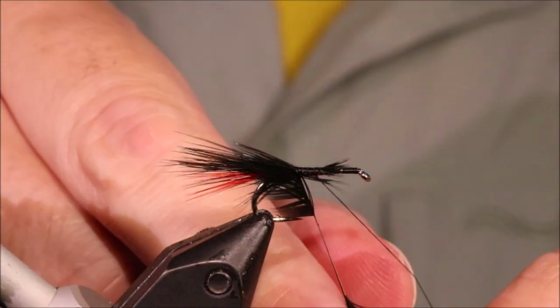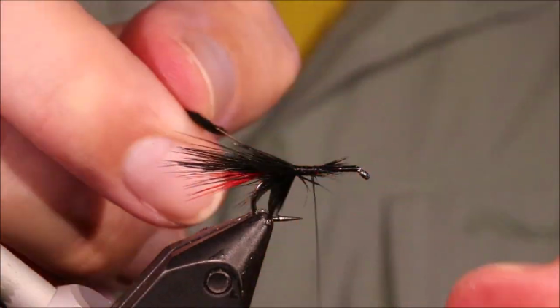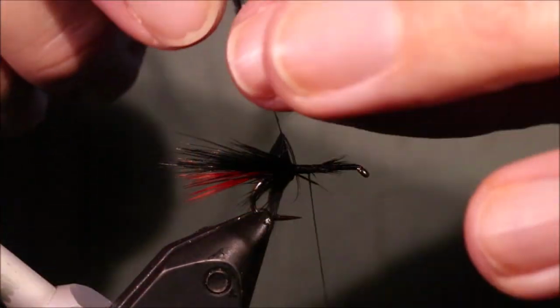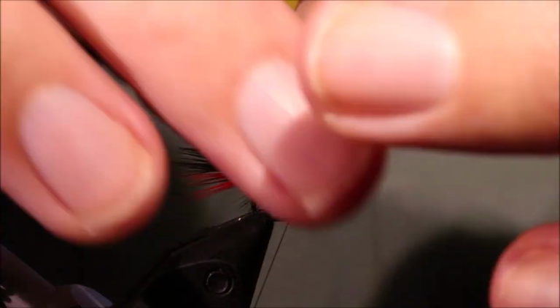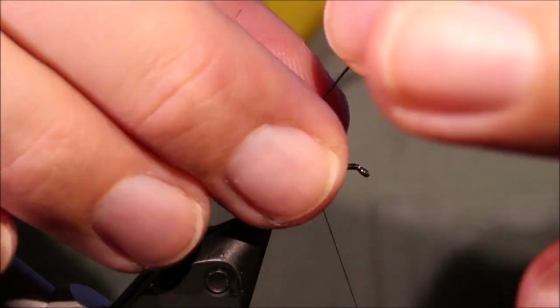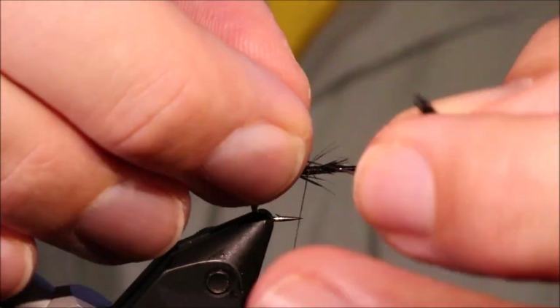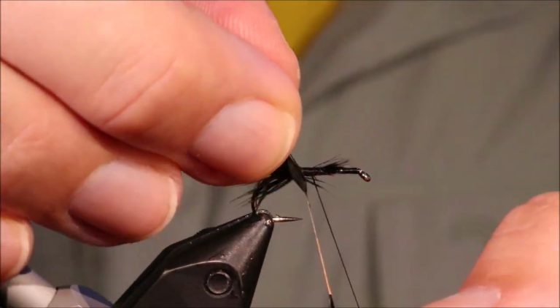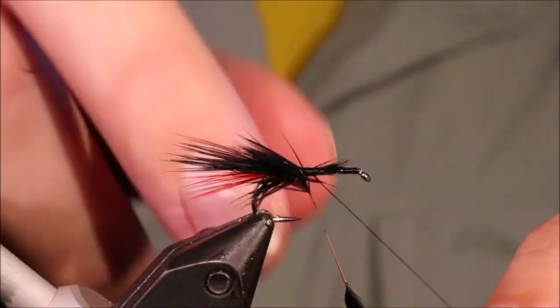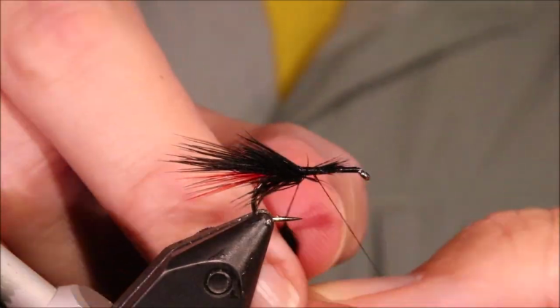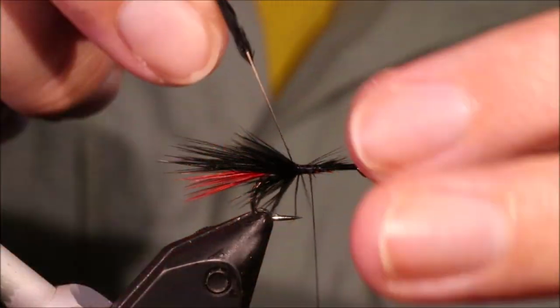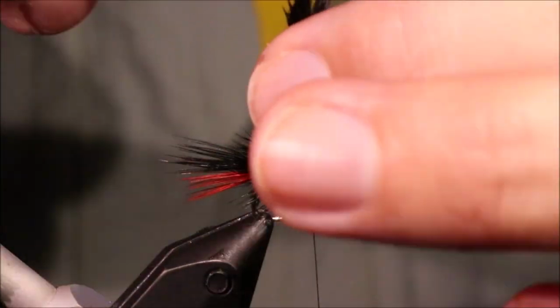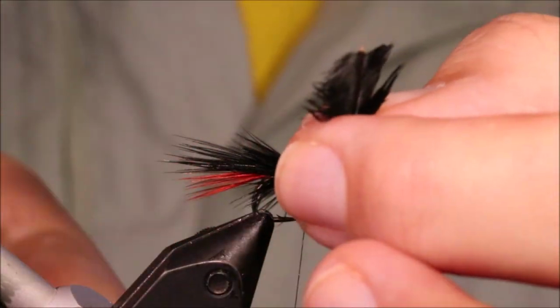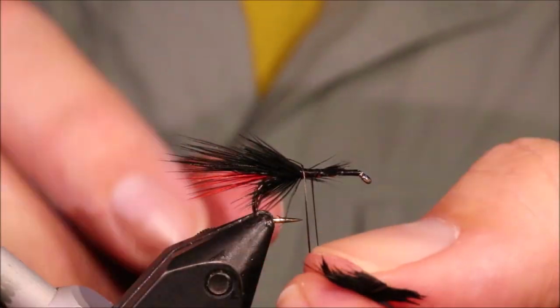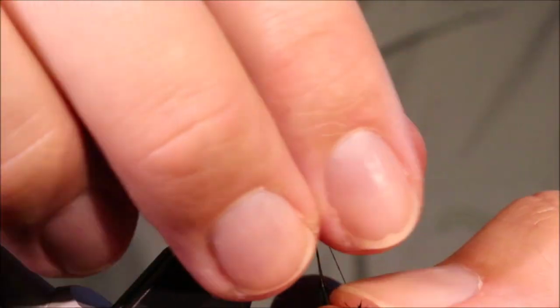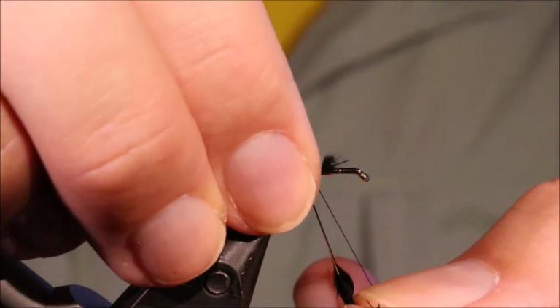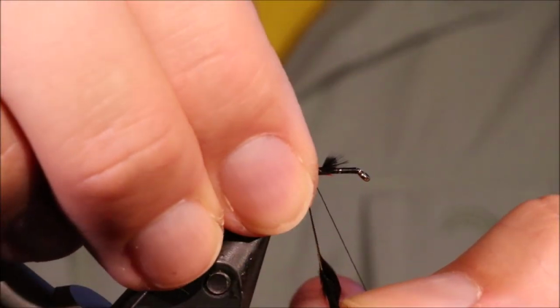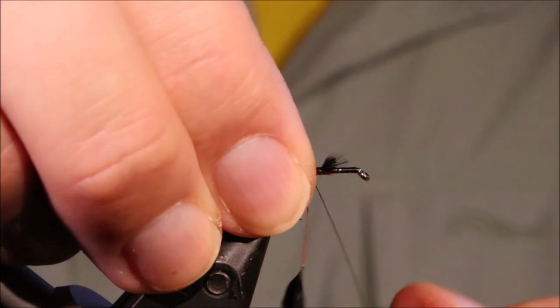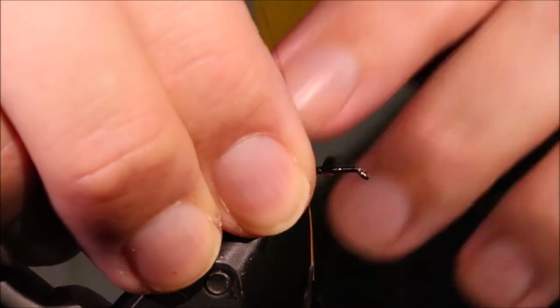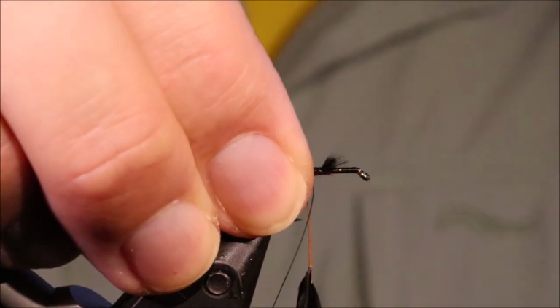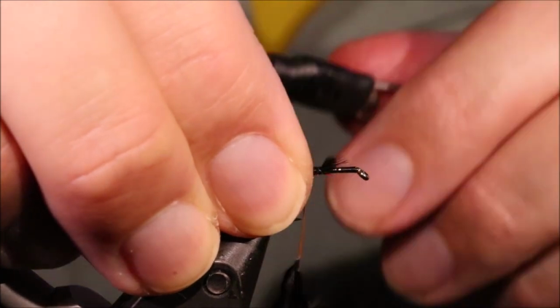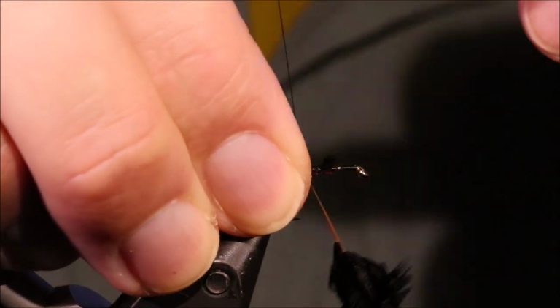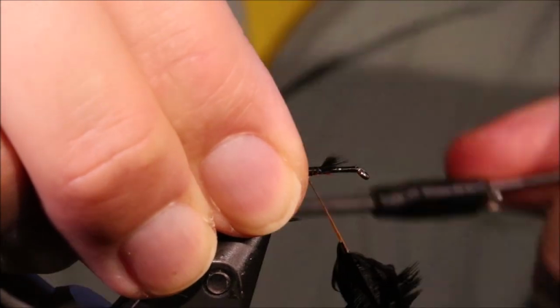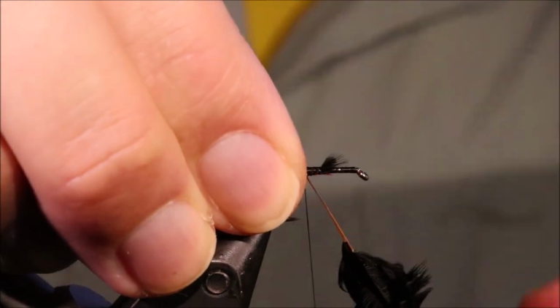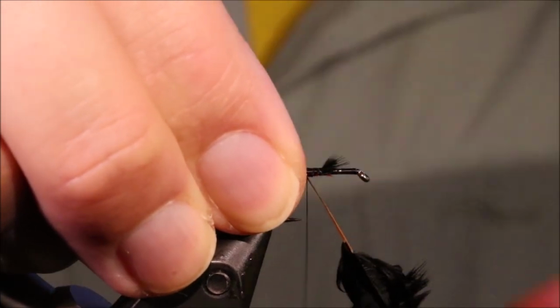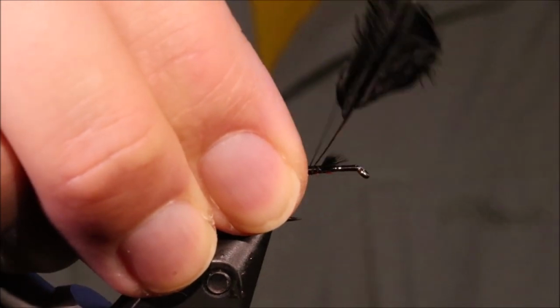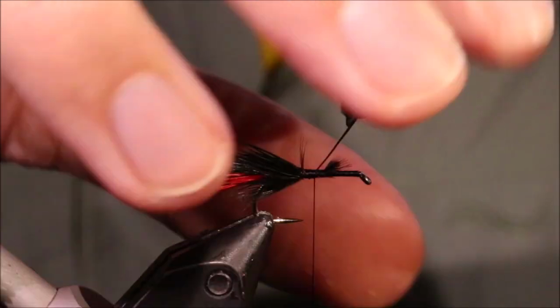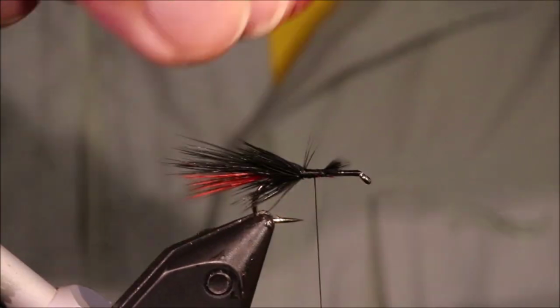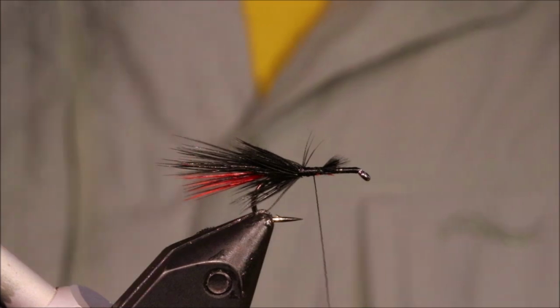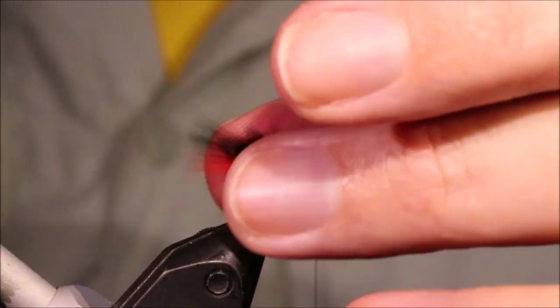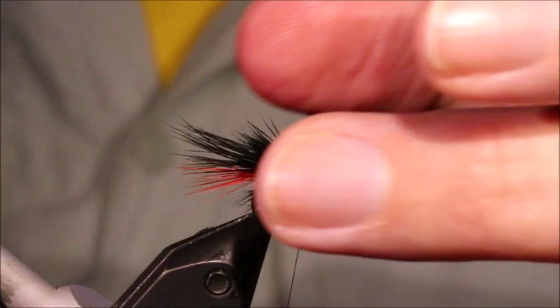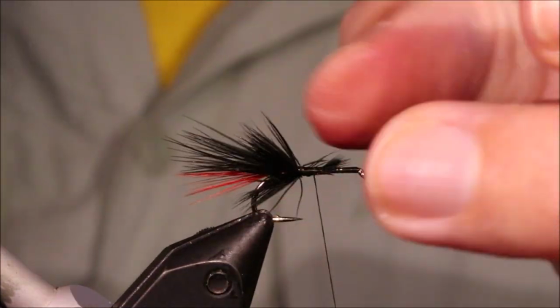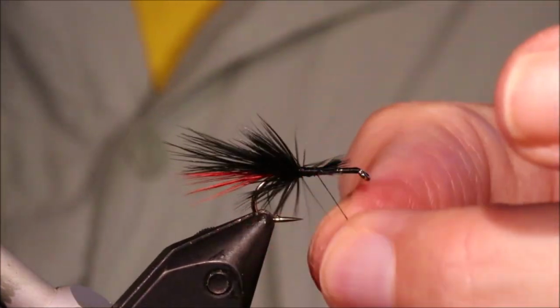I'm just winding this hackle, going to just use all of the good fibres up. And then when I've come to the end of it, I'll just tie it off and snip or break it away.